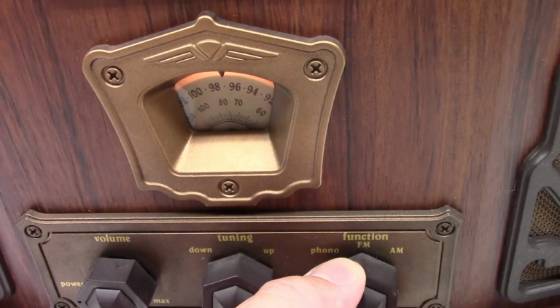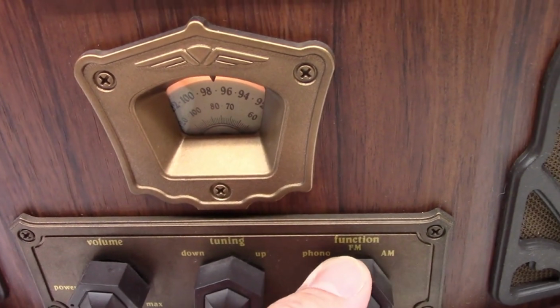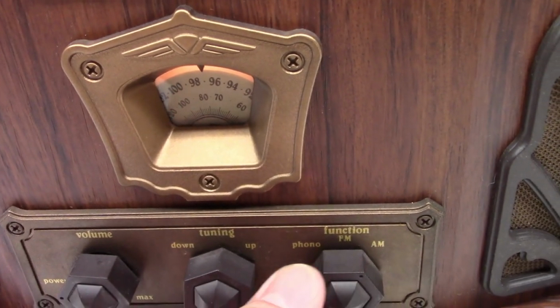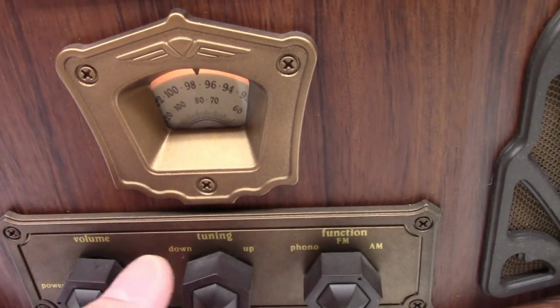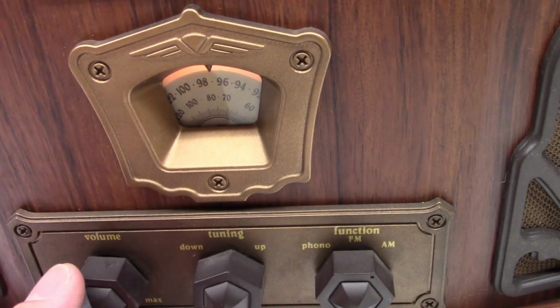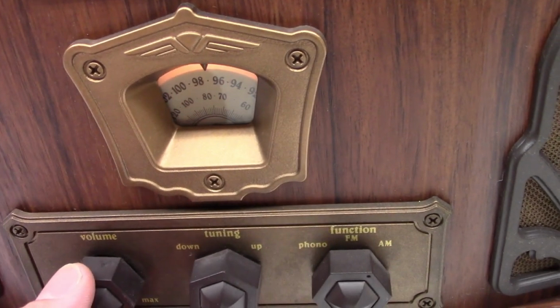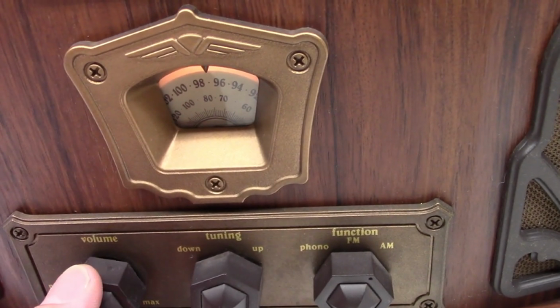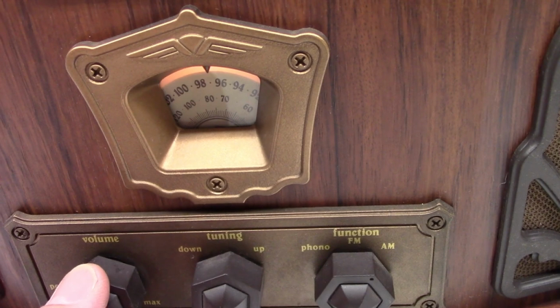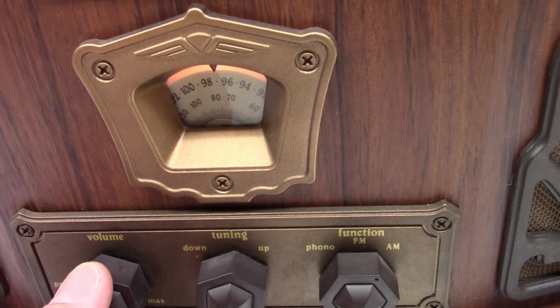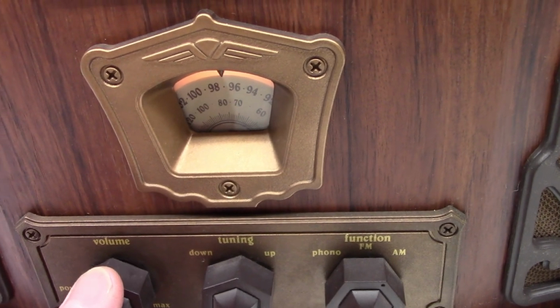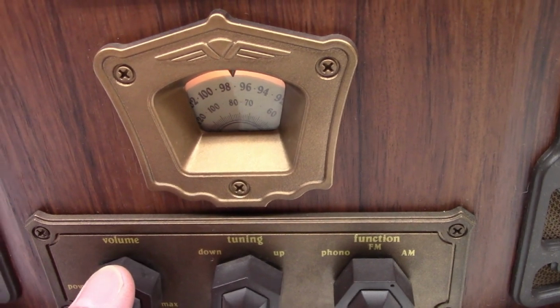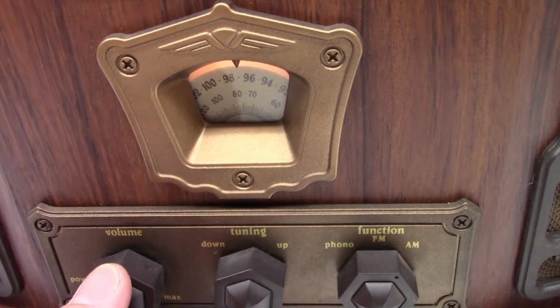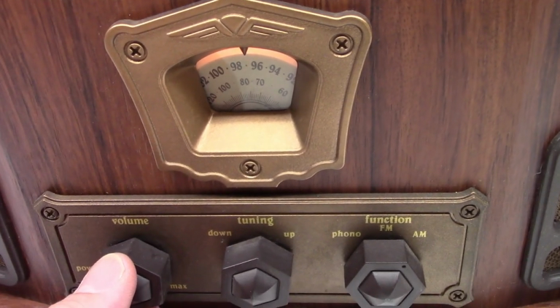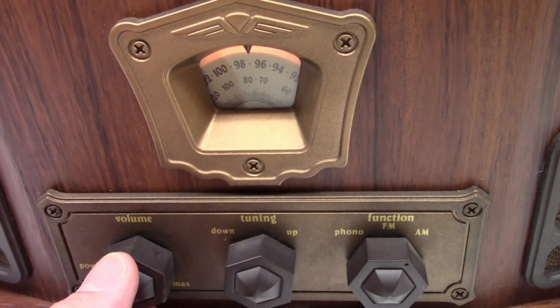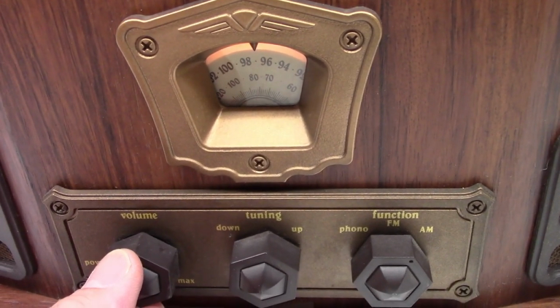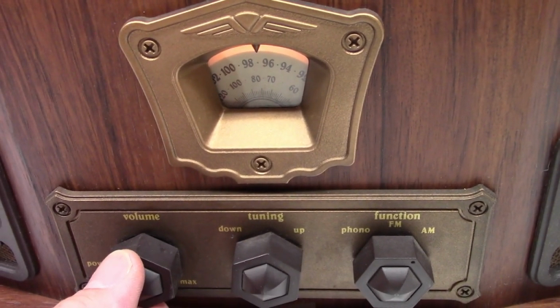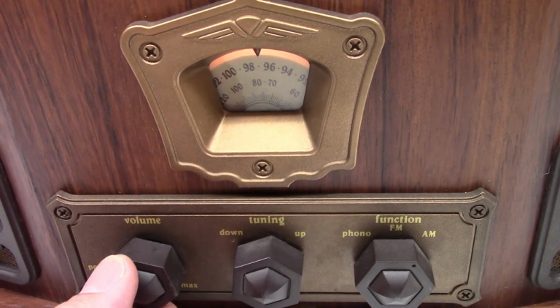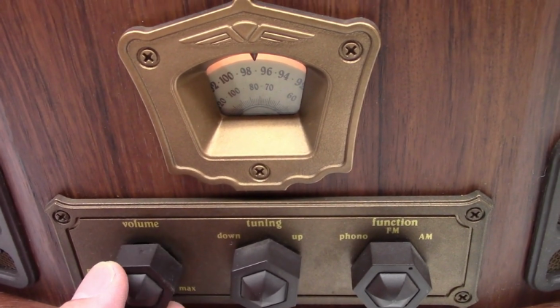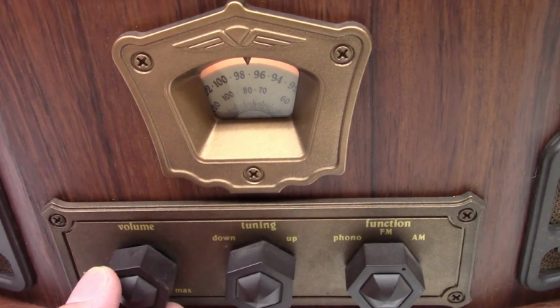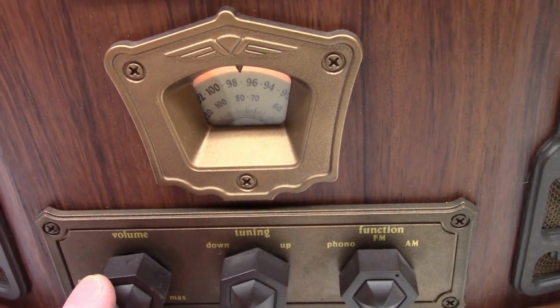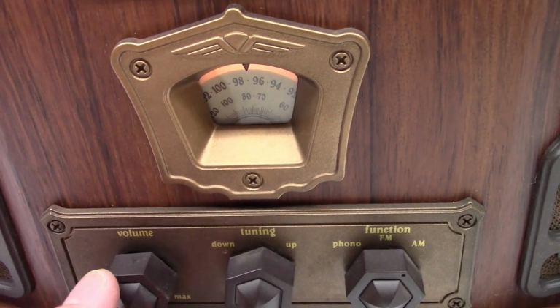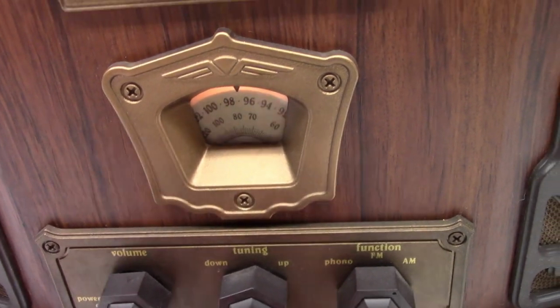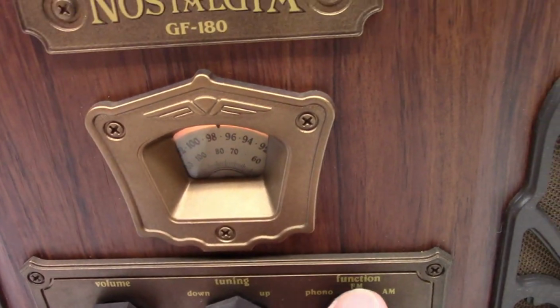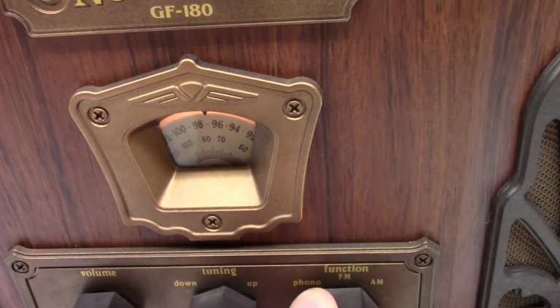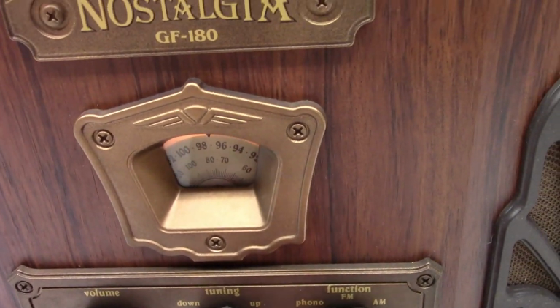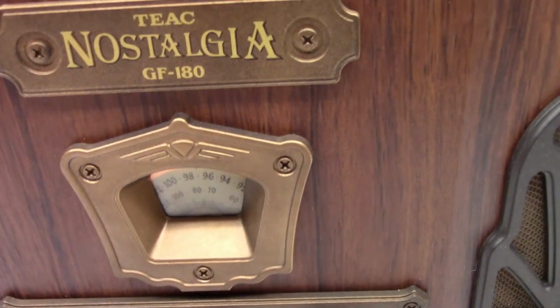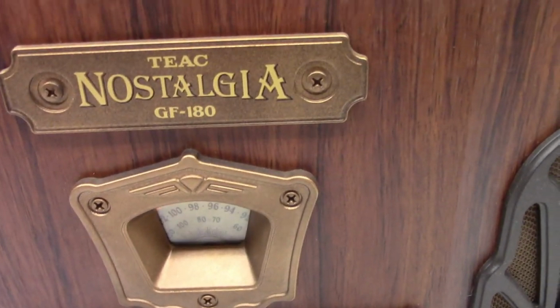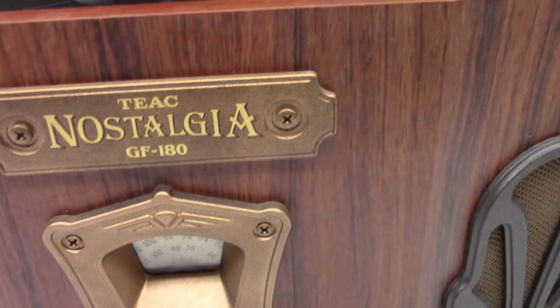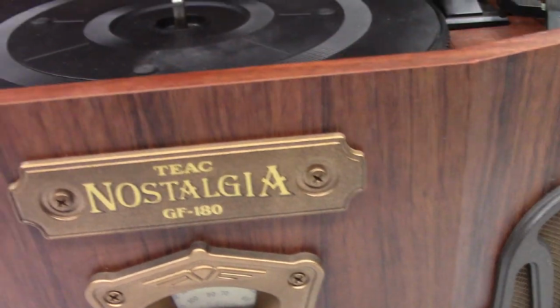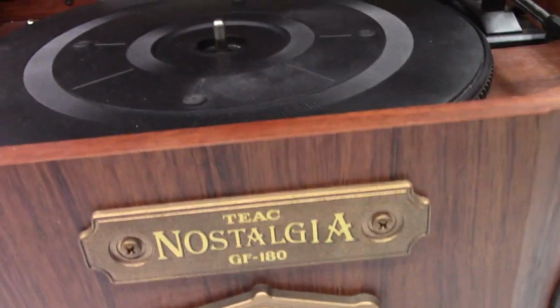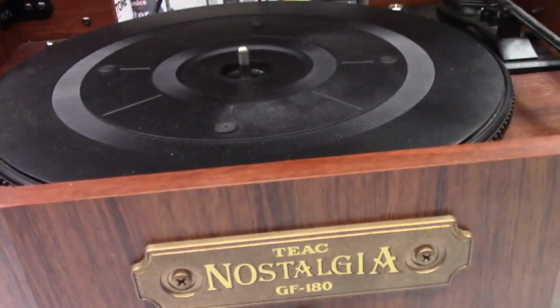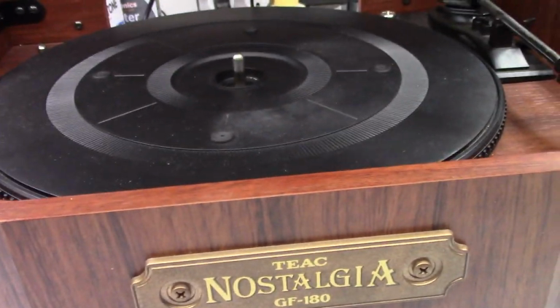FM works. AM works. Okay, let's check the turntable now.